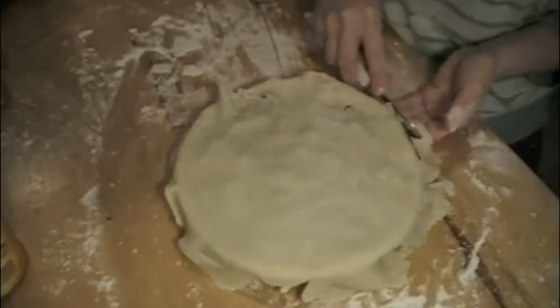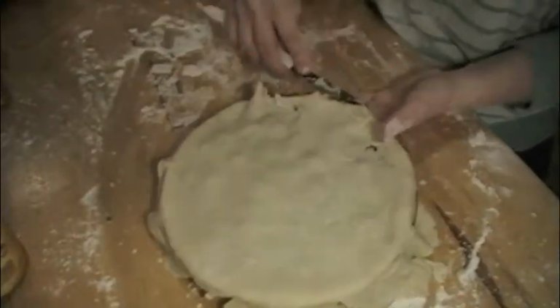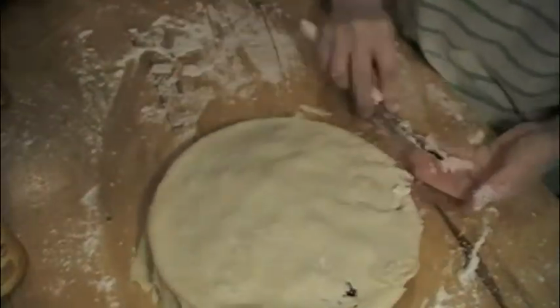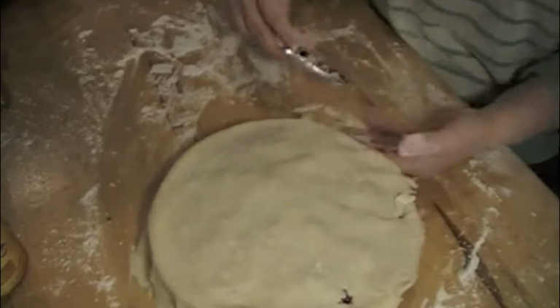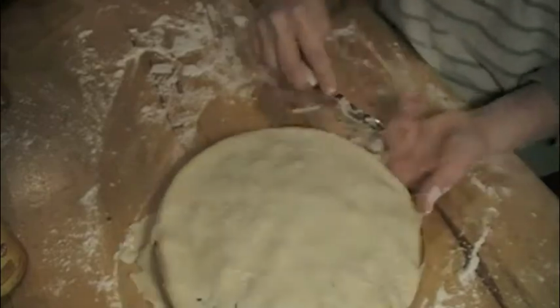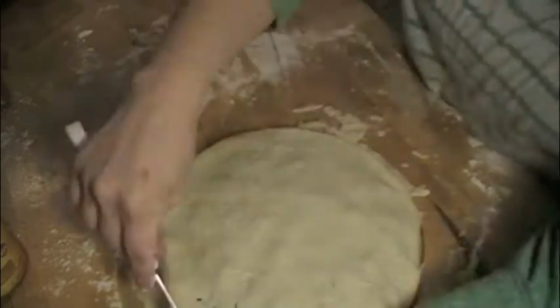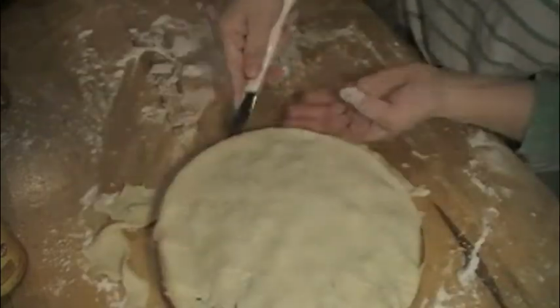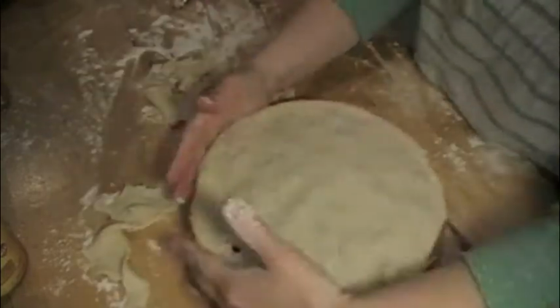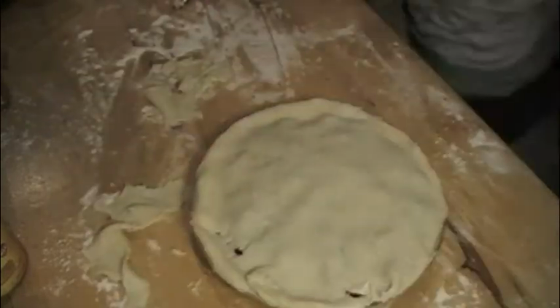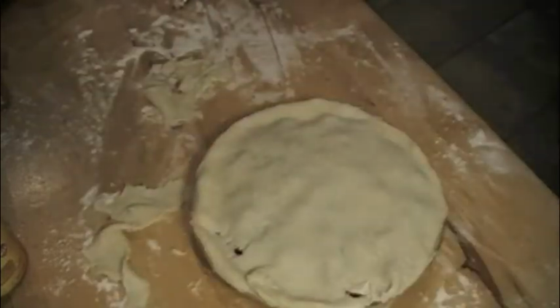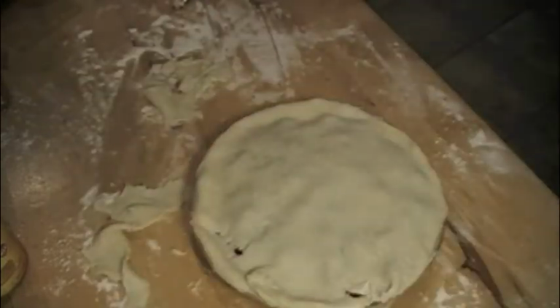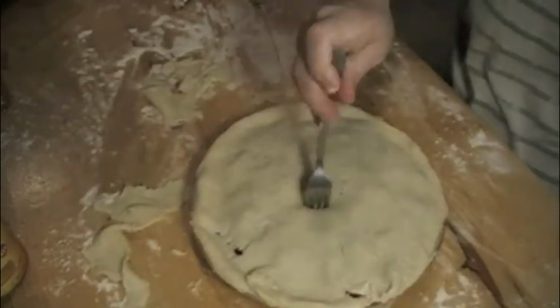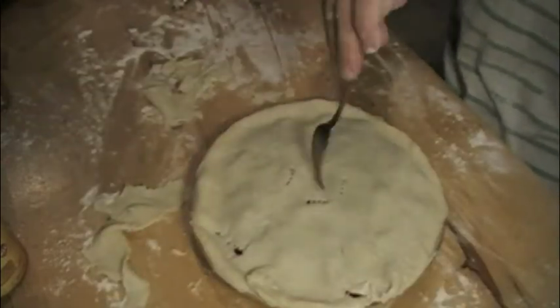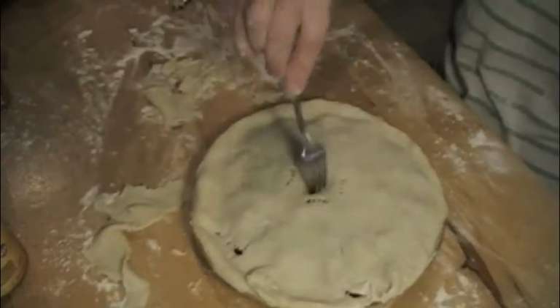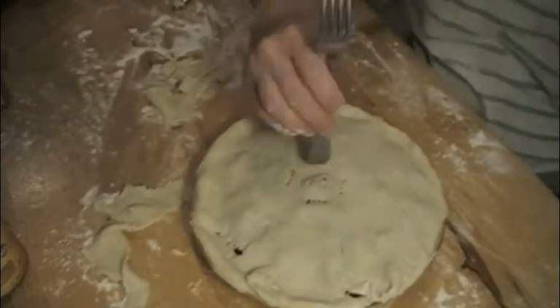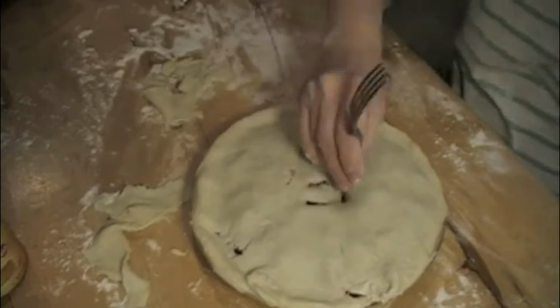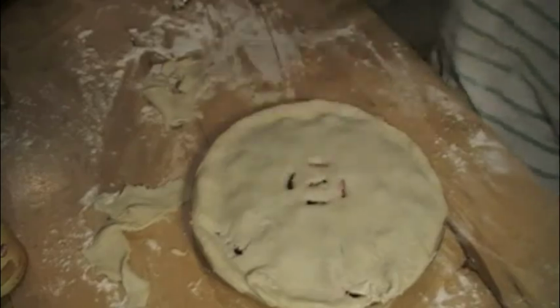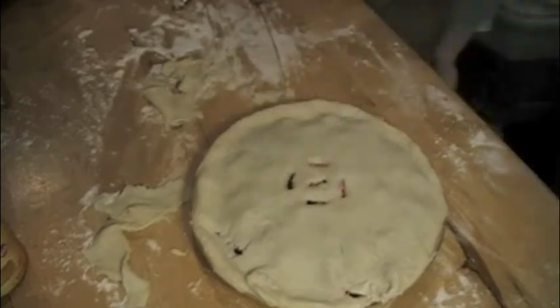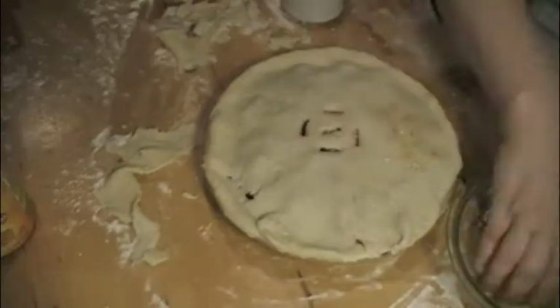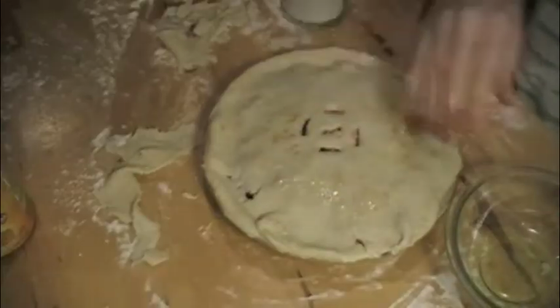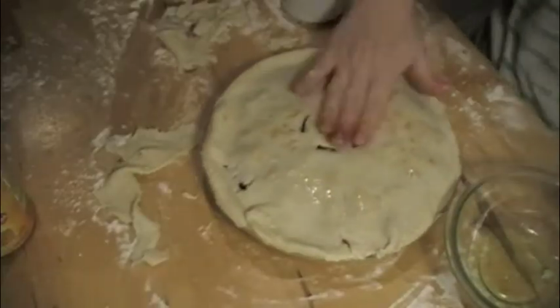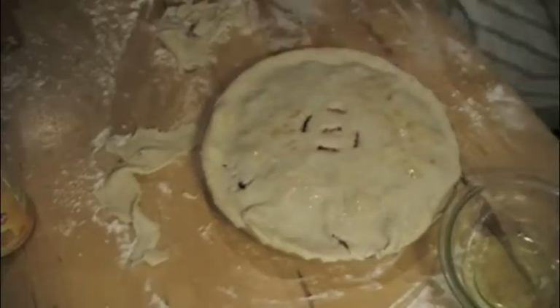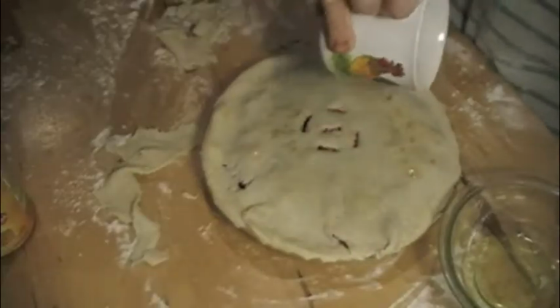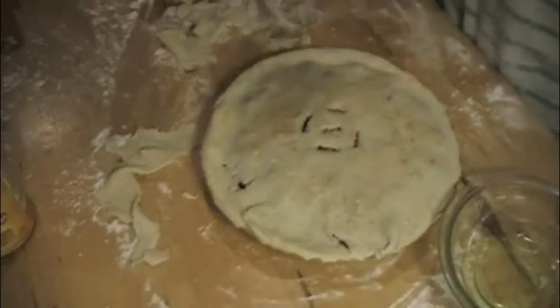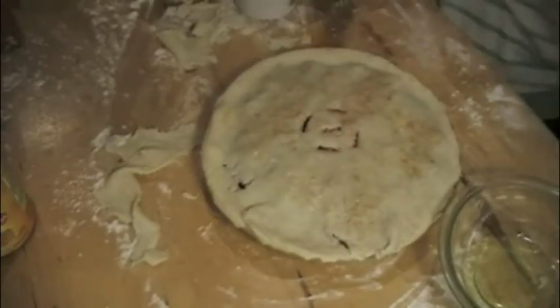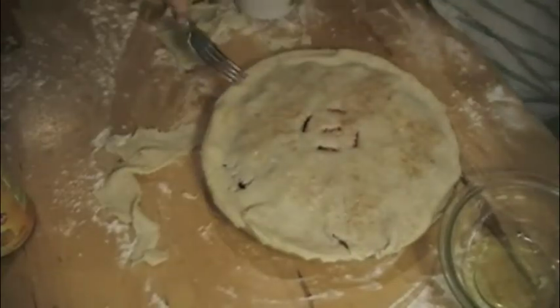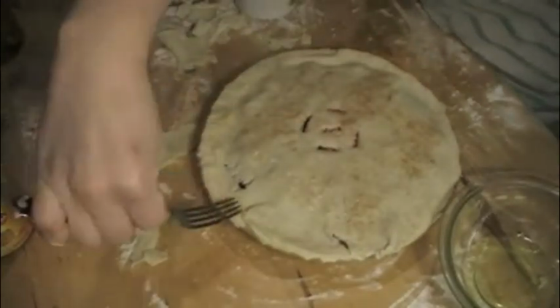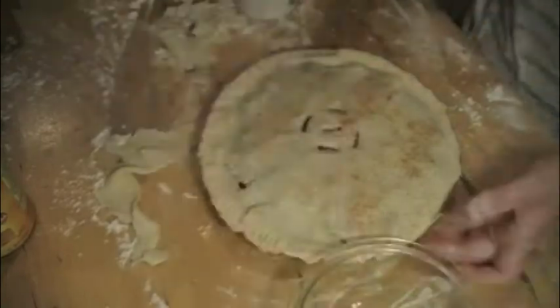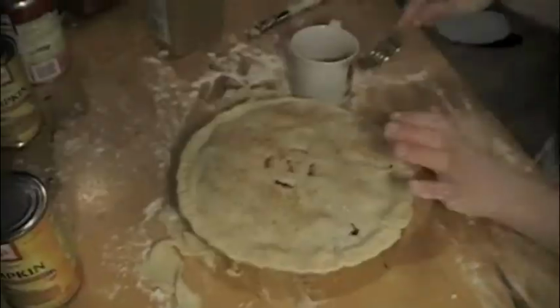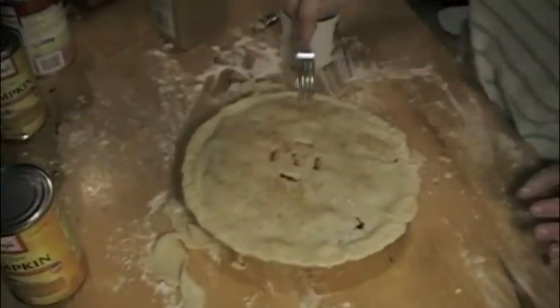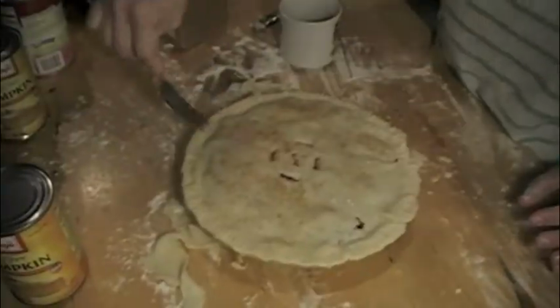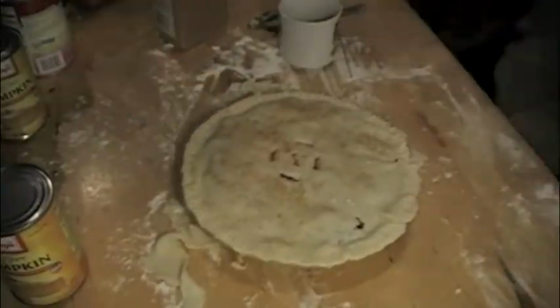You're going to trim off the extra and poke some air holes in the top. Smear on some egg white — gives it a little bit of a sheen. A little bit of sugar and cinnamon. Go around and seal it with your fork.